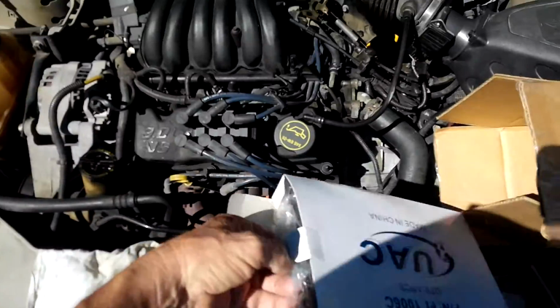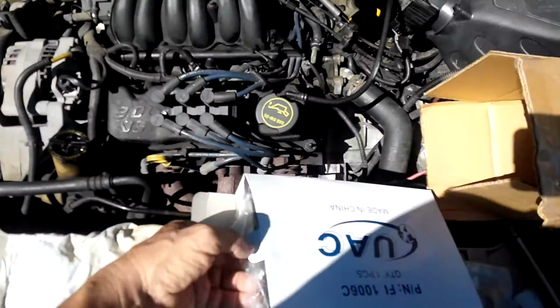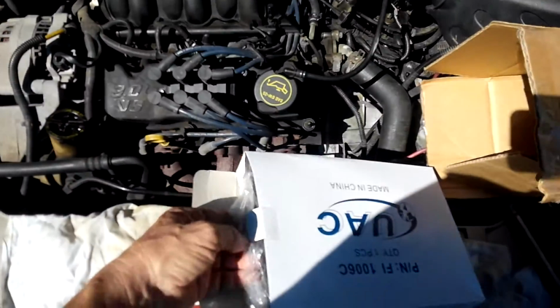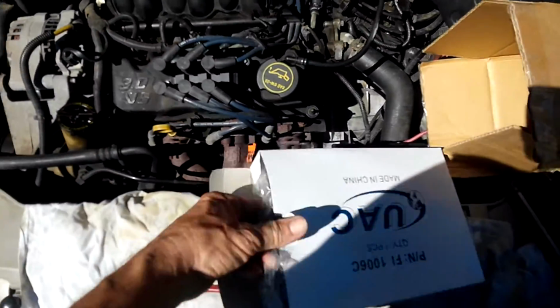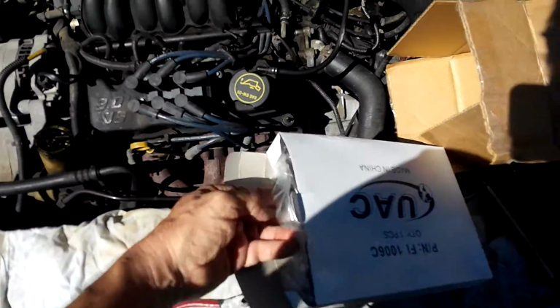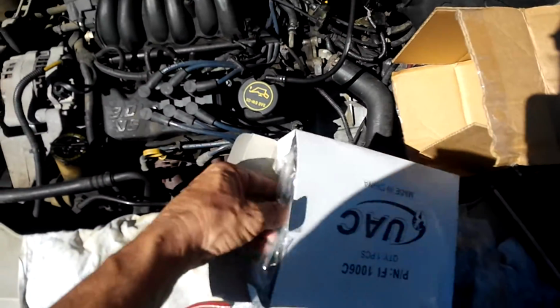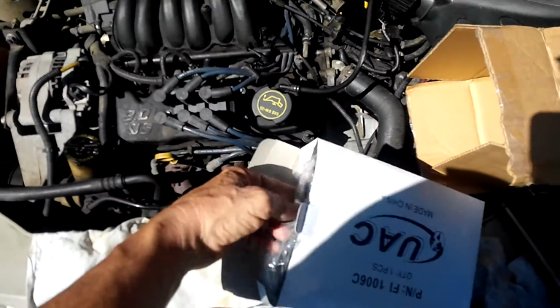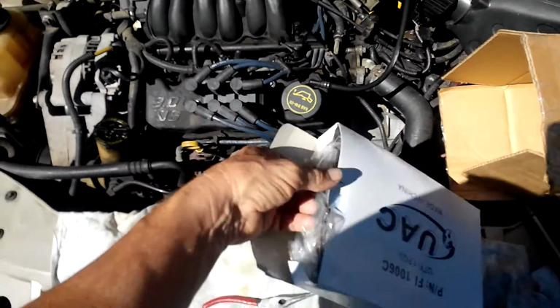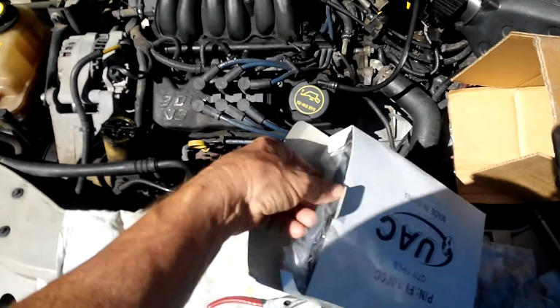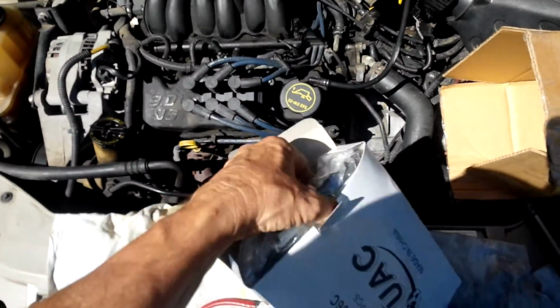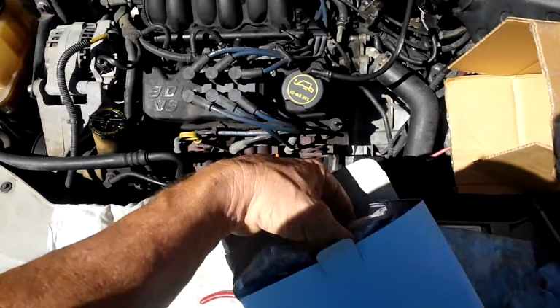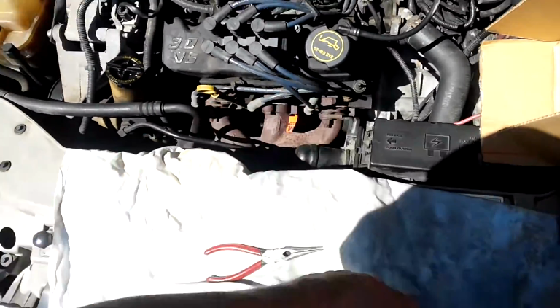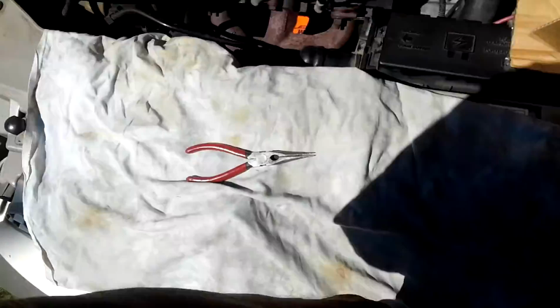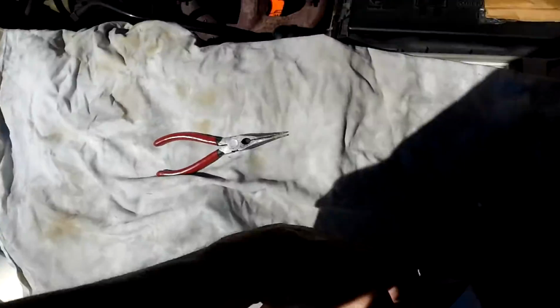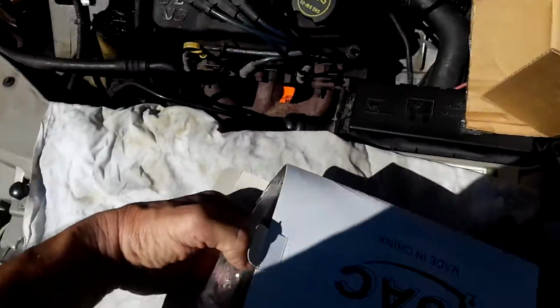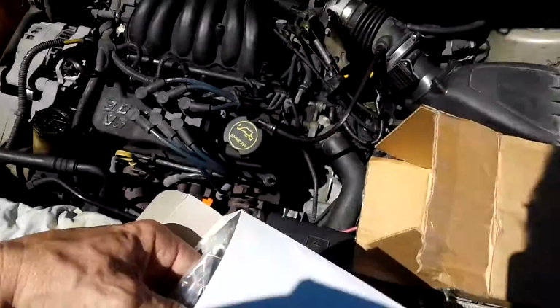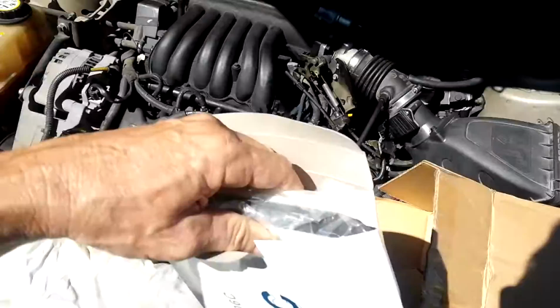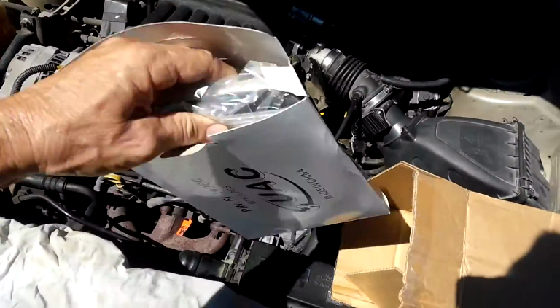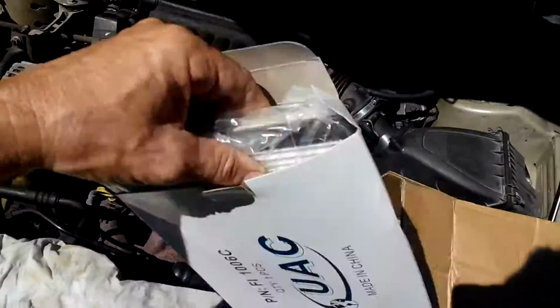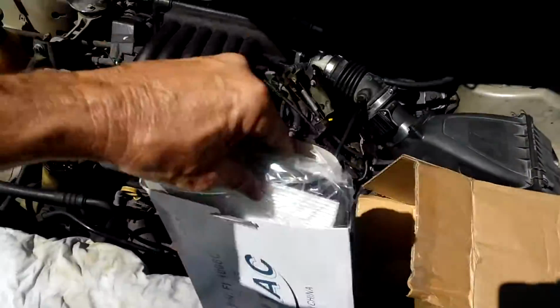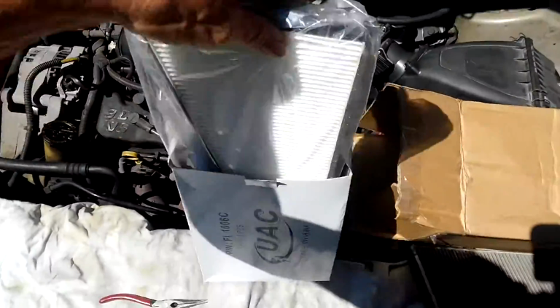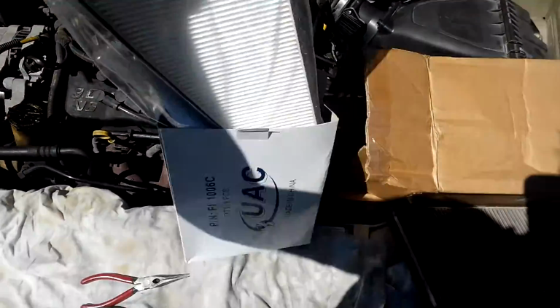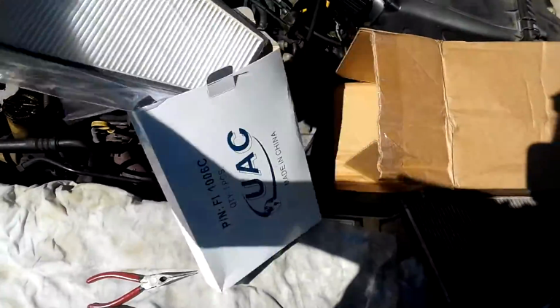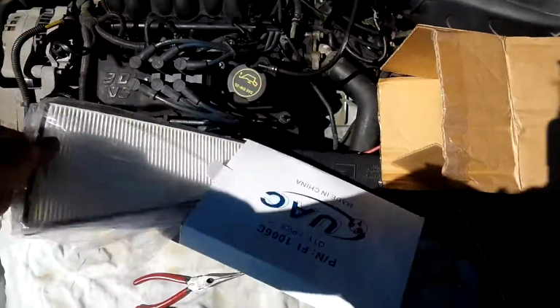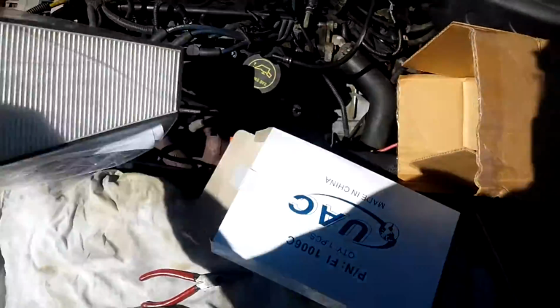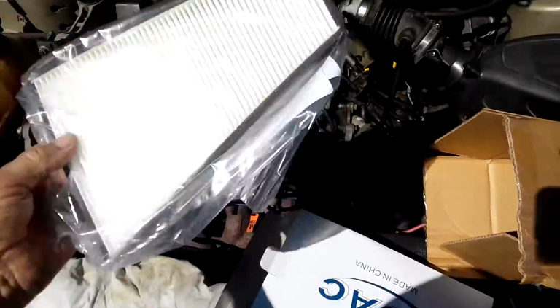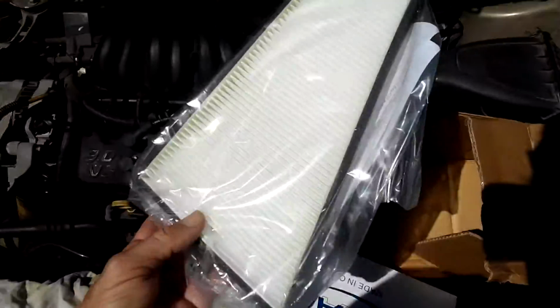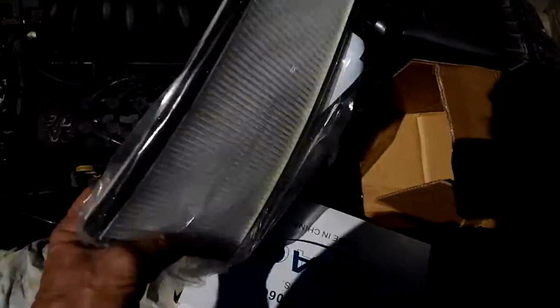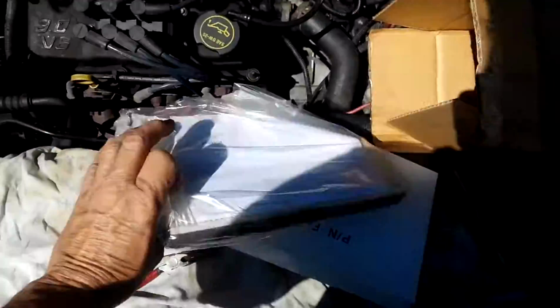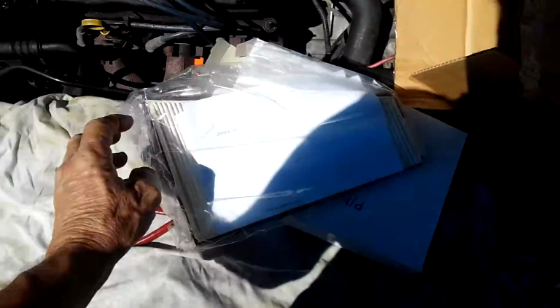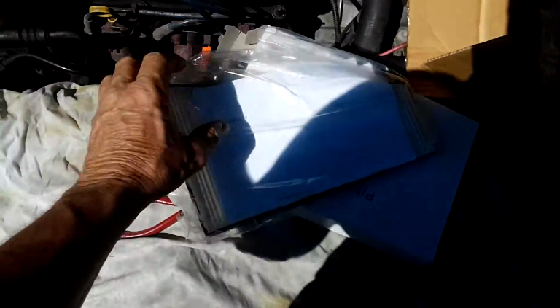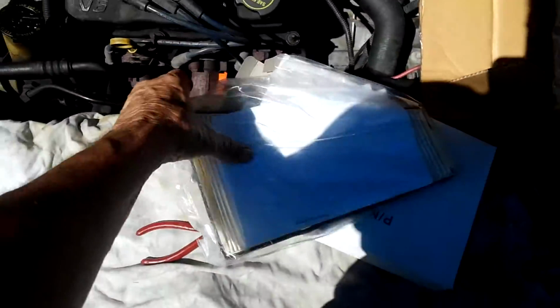I don't know, some of you guys might have a Taurus — you might want to do this too. Kind of hard to do this with one hand. Let me get this out of the box — there we go. There's the new one. Pretty cool.